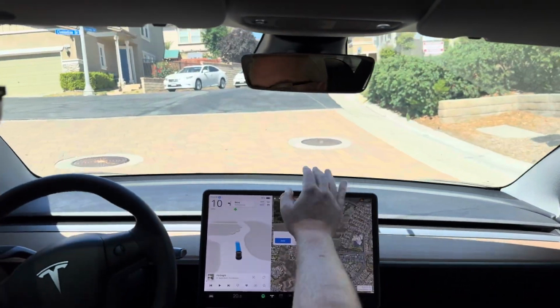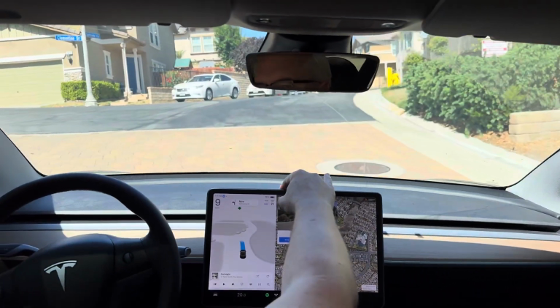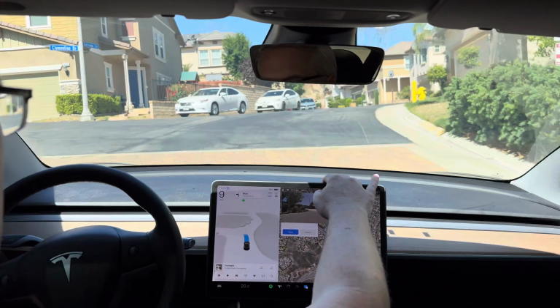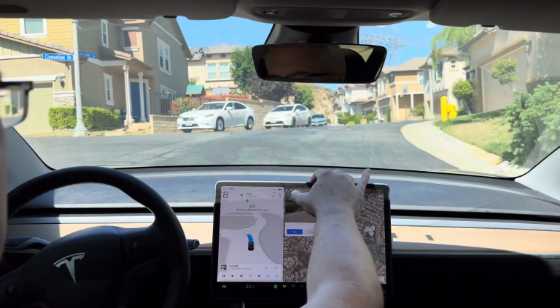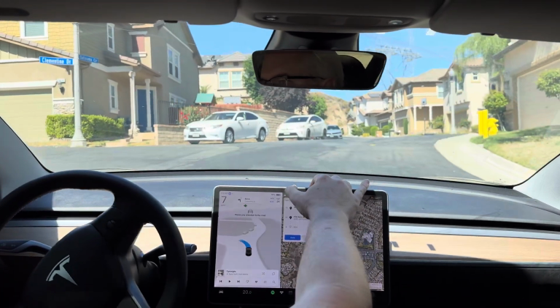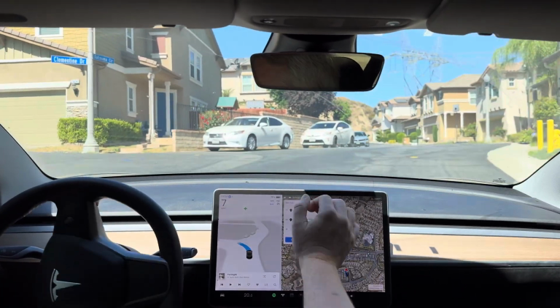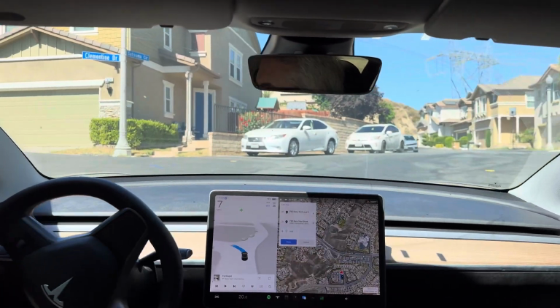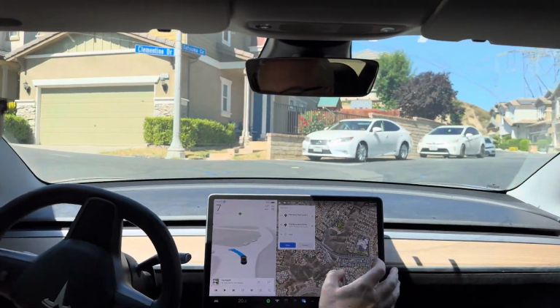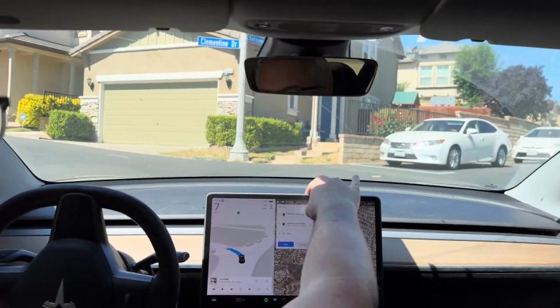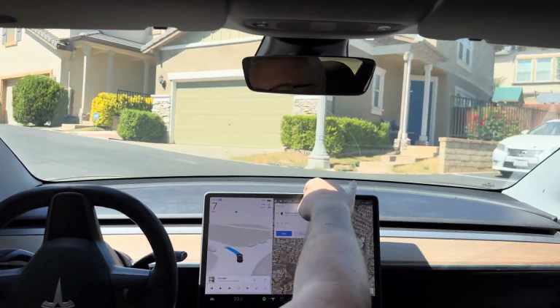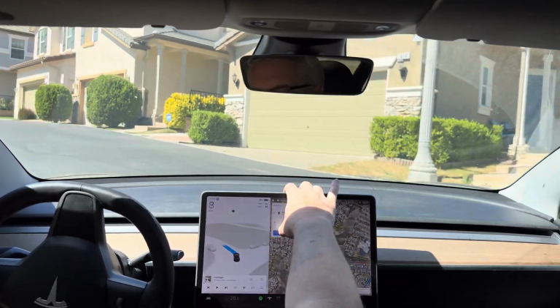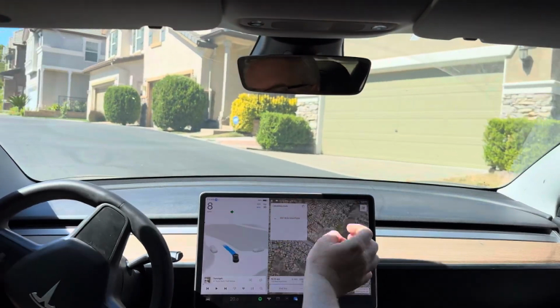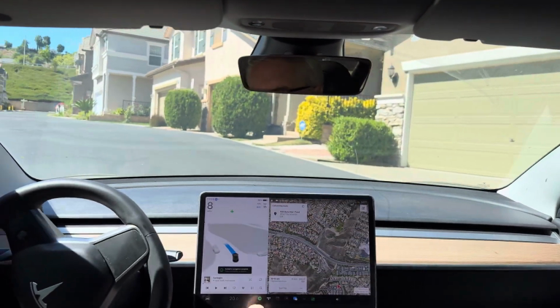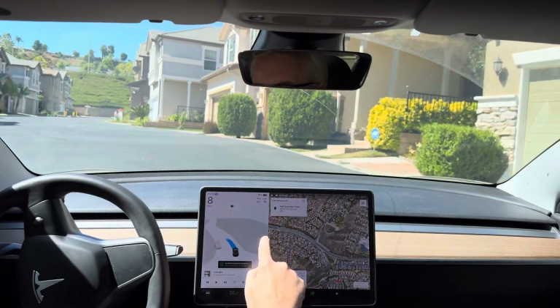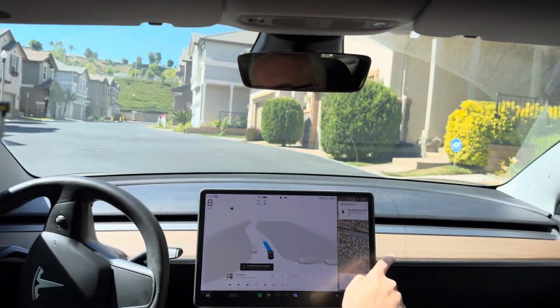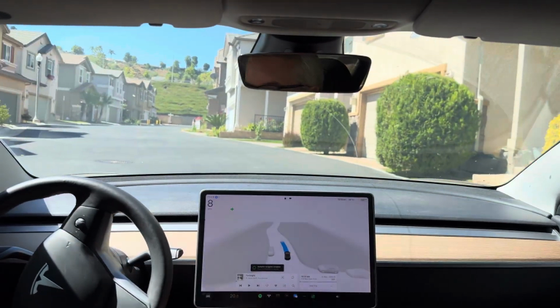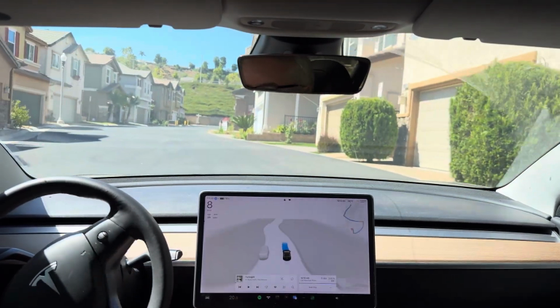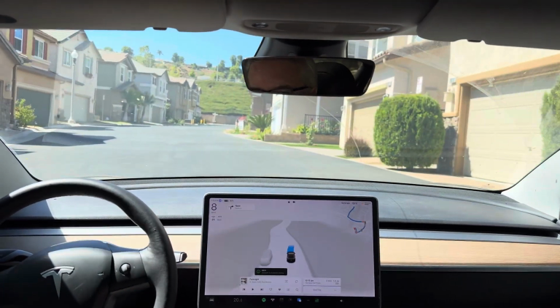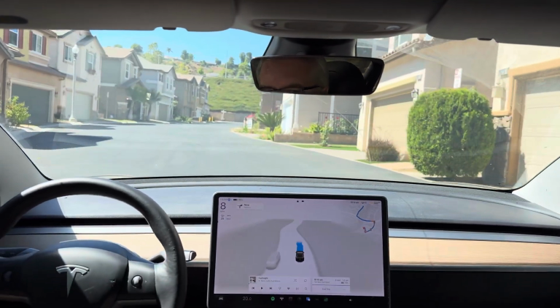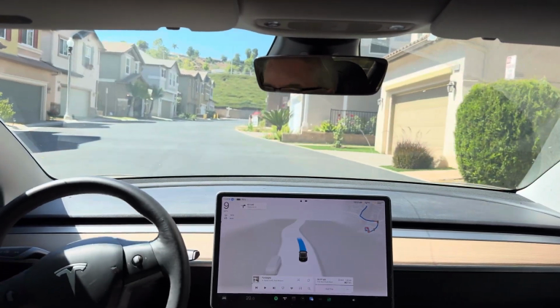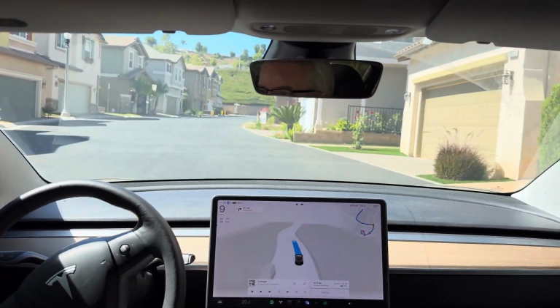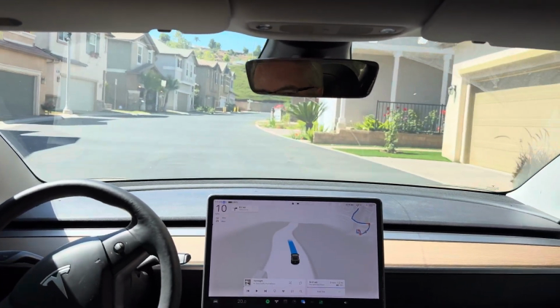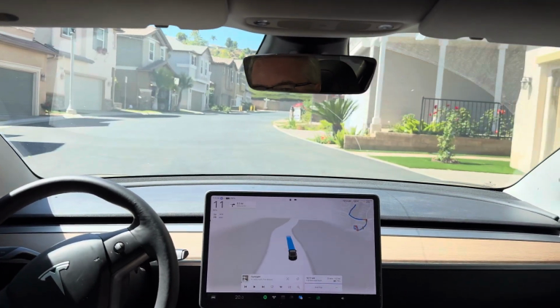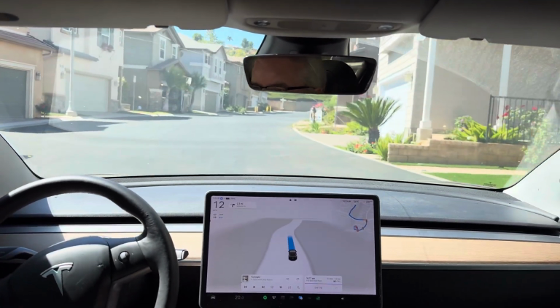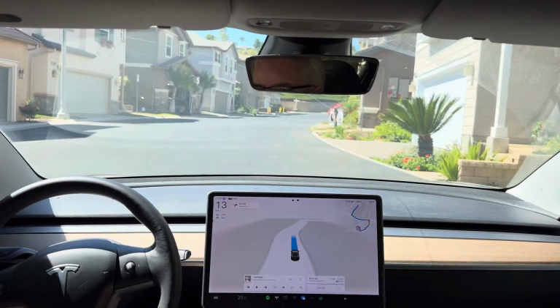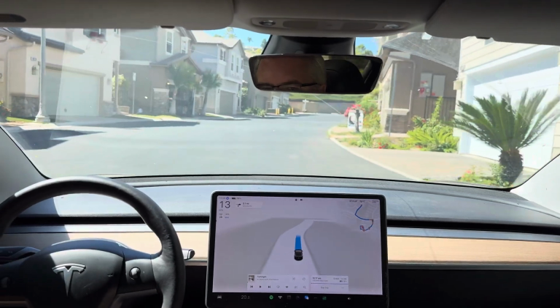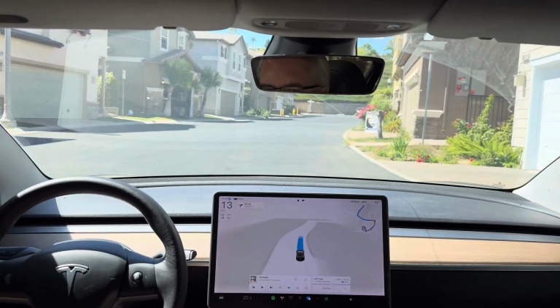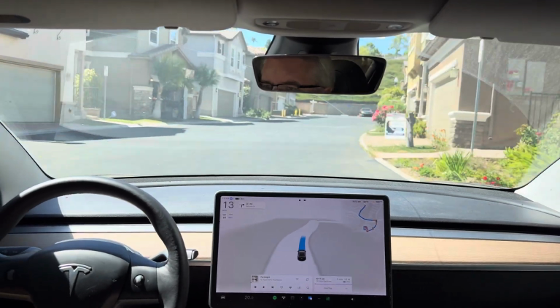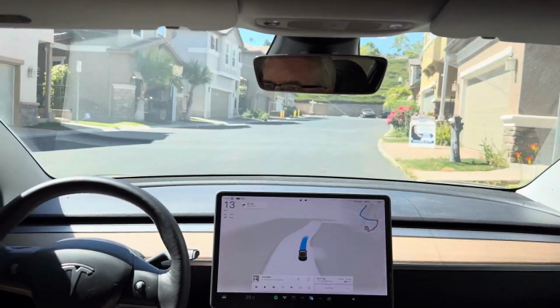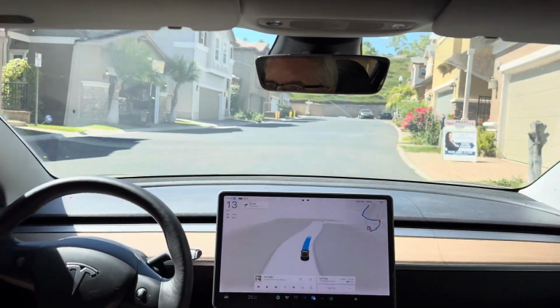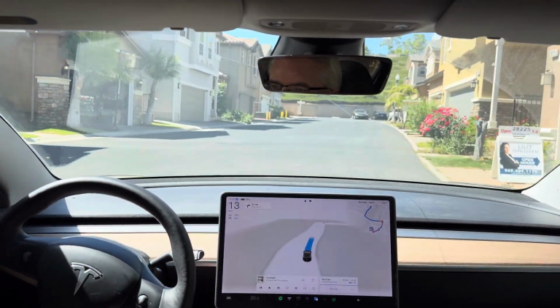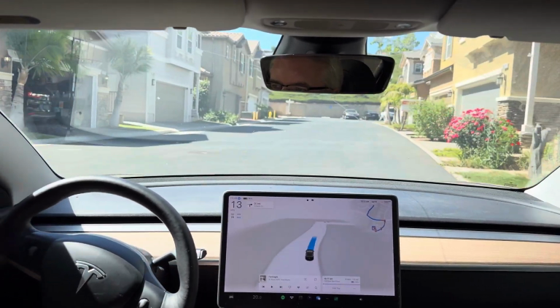Now turn left onto Clementine Drive. Nice. Now turn right onto Dead or Lane — okay, there we go. It's now heading back to our start point. See how it navigates this little neighborhood.